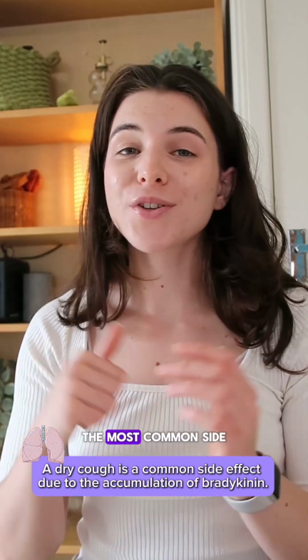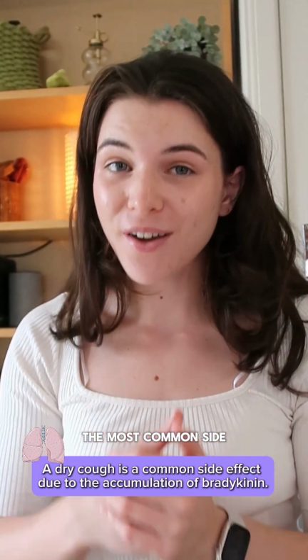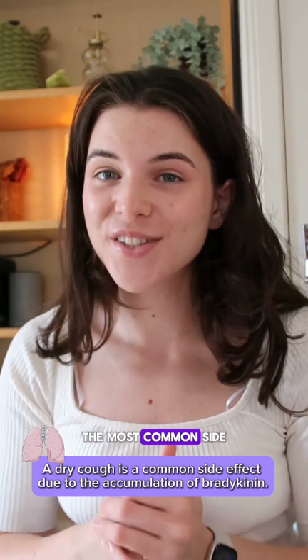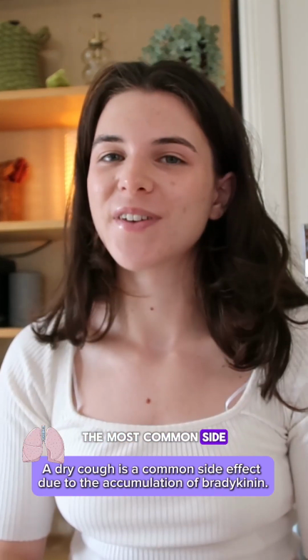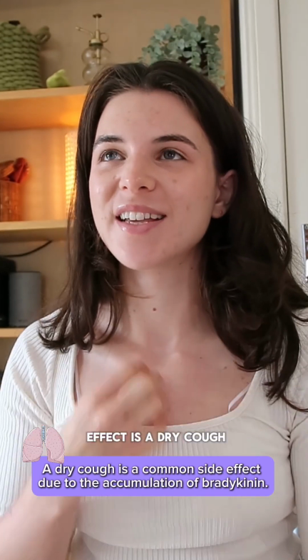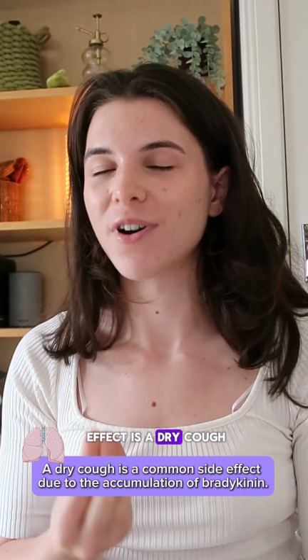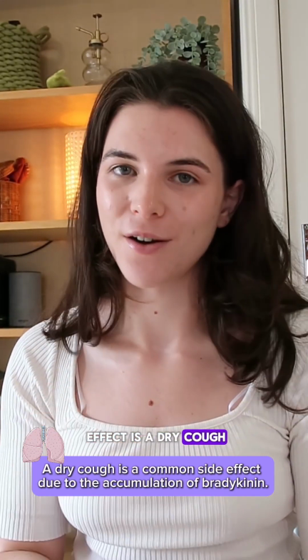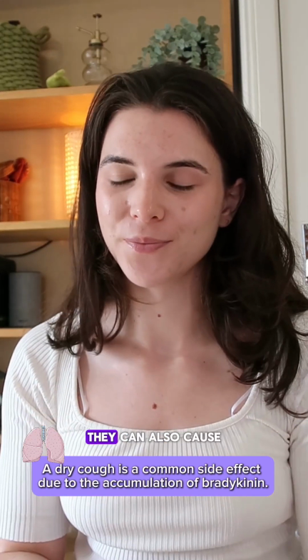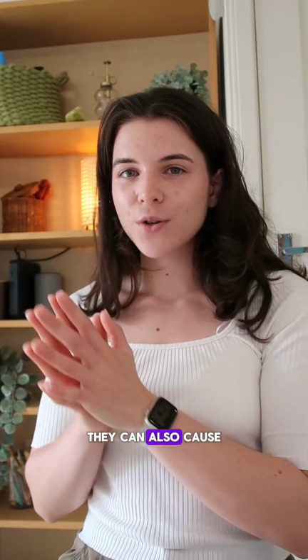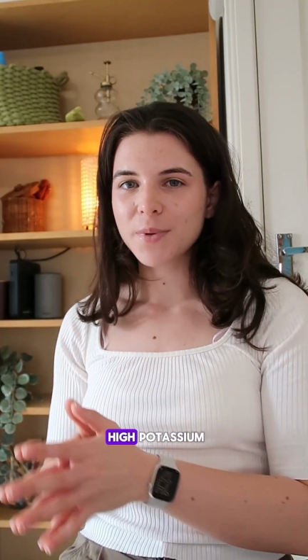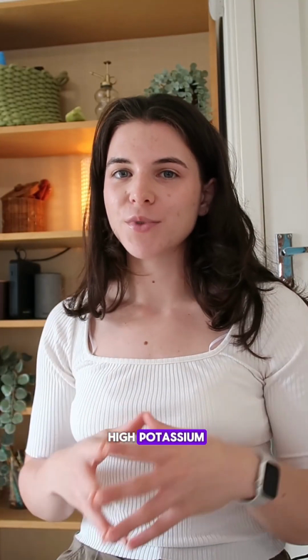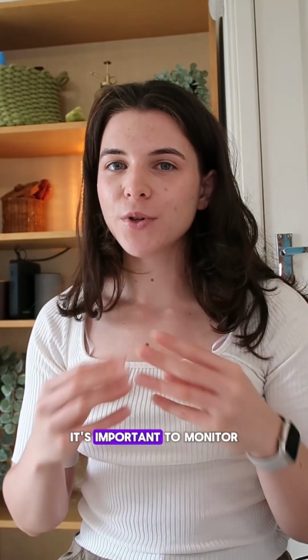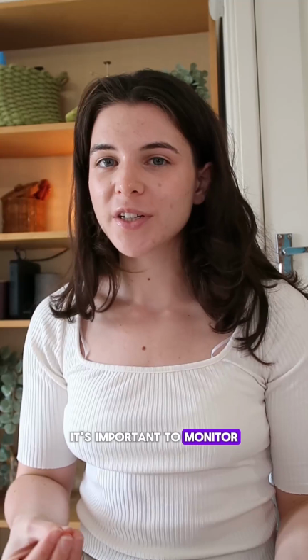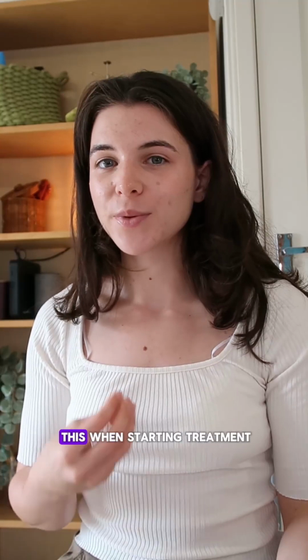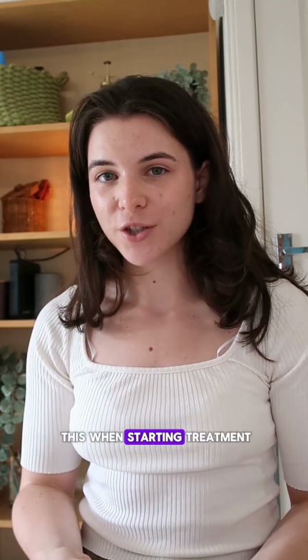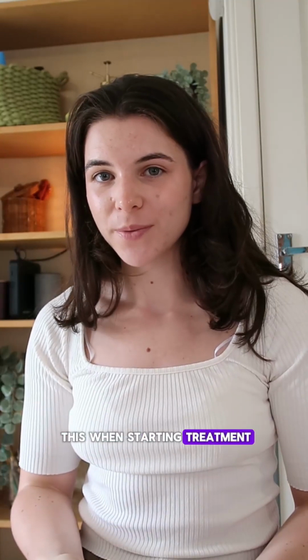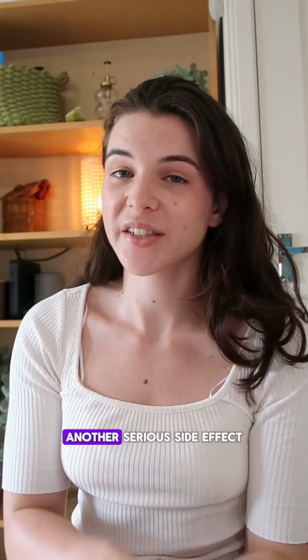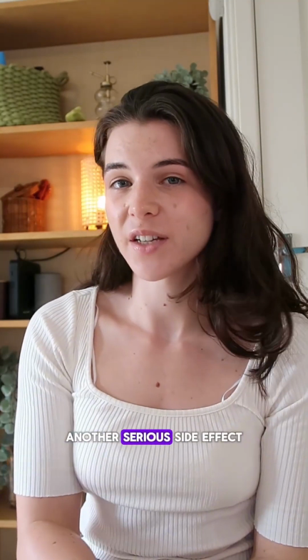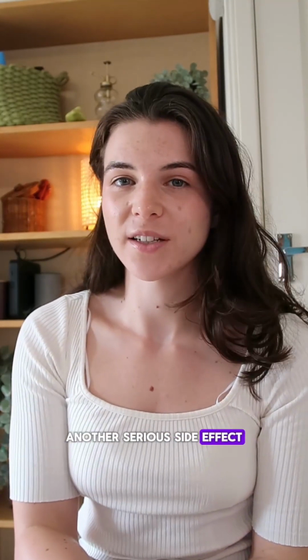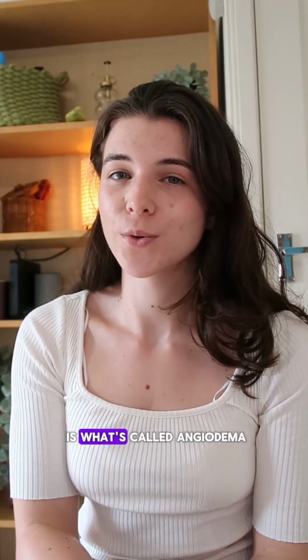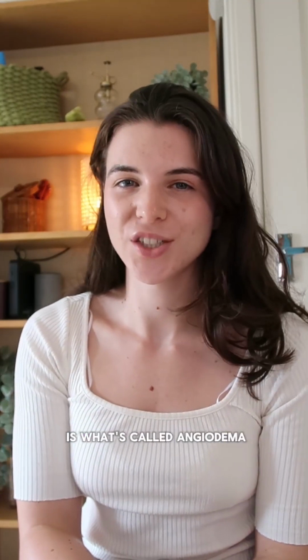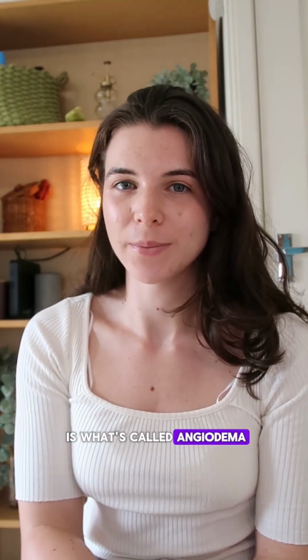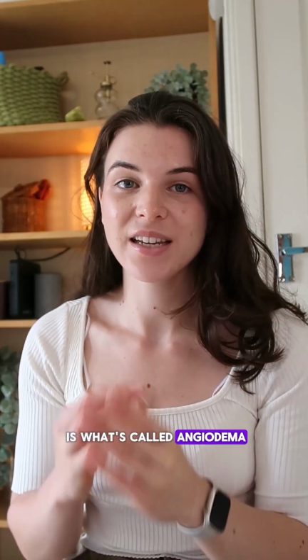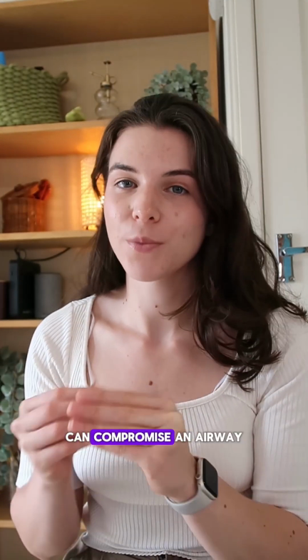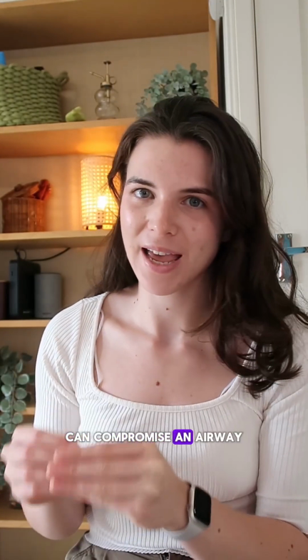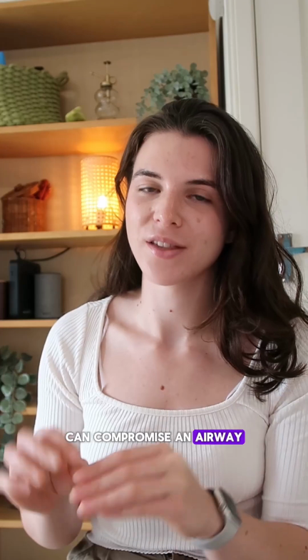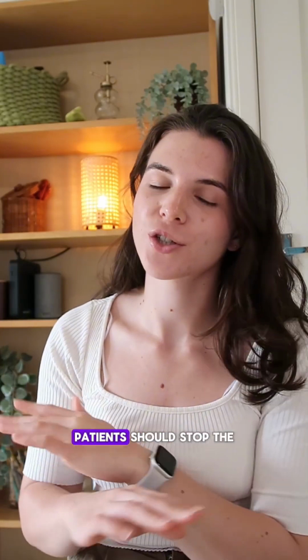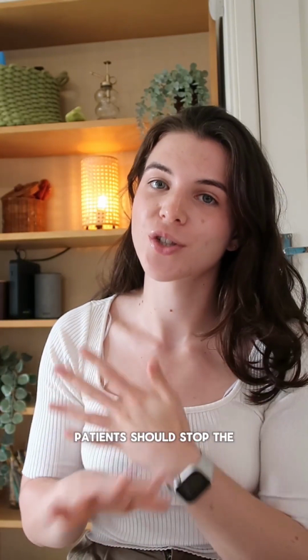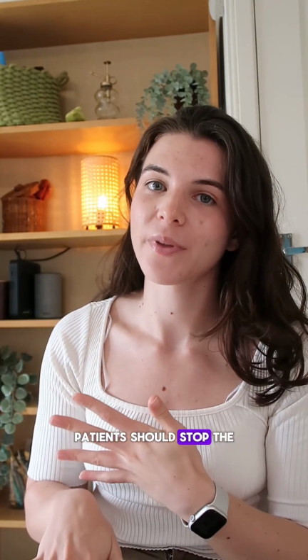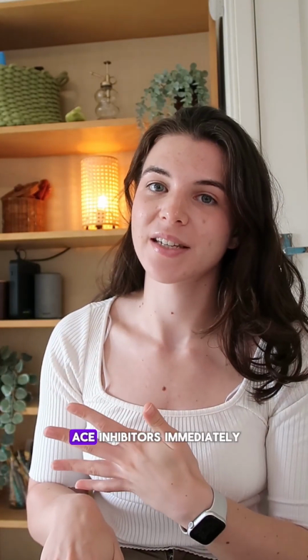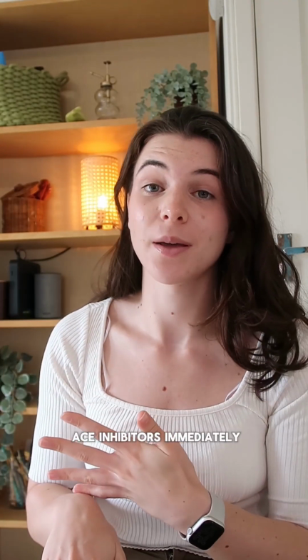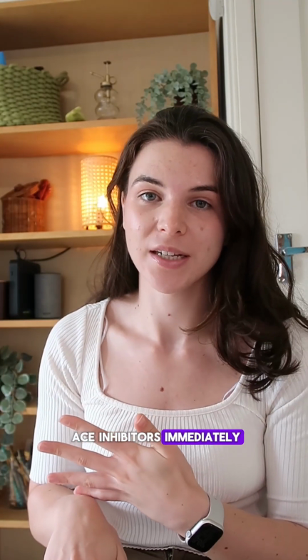The most common side effect is a dry cough. It can also cause high potassium, so it's important to monitor this when starting treatment. Another serious side effect is what's called angioedema. This can compromise an airway, so patients should stop their ACE inhibitor immediately.